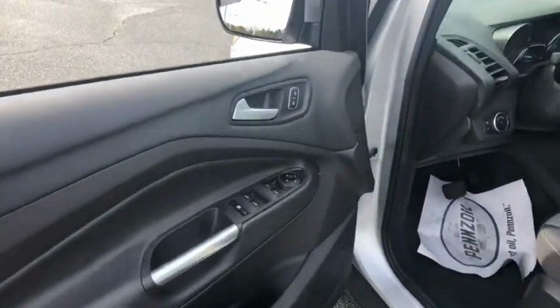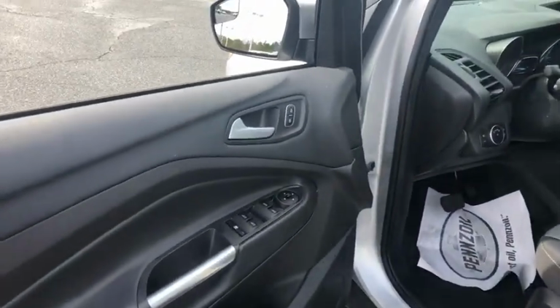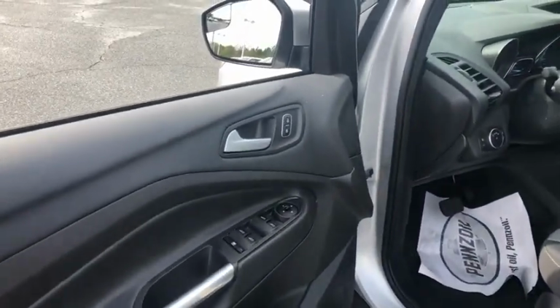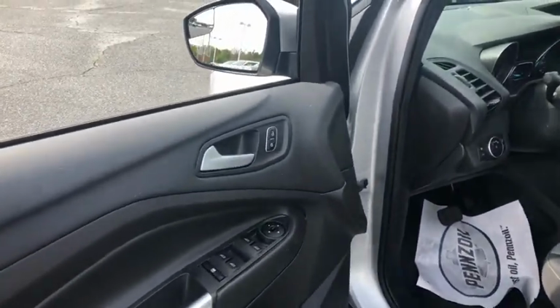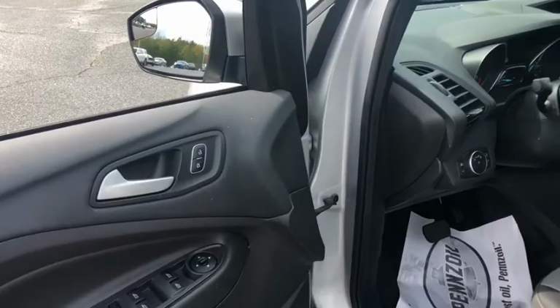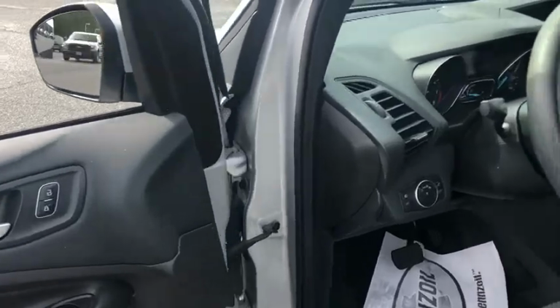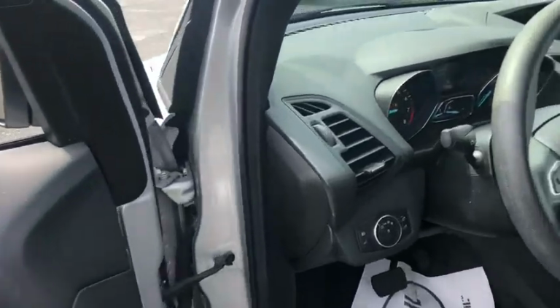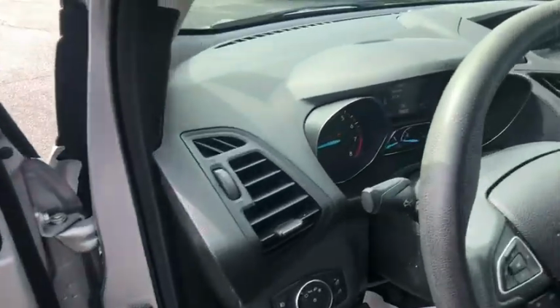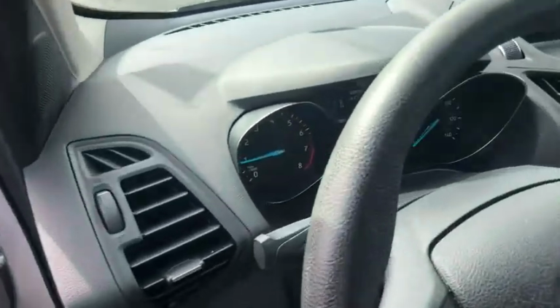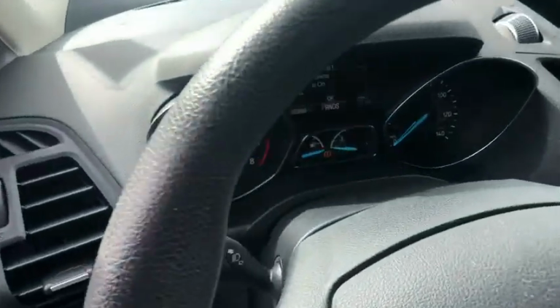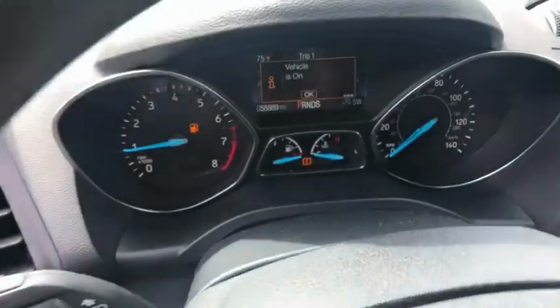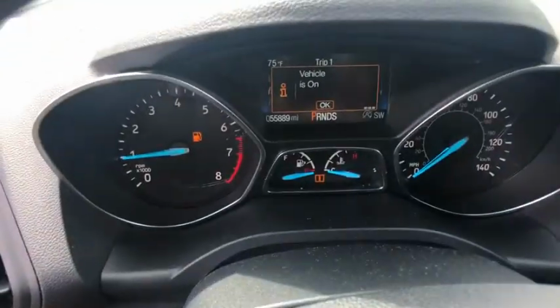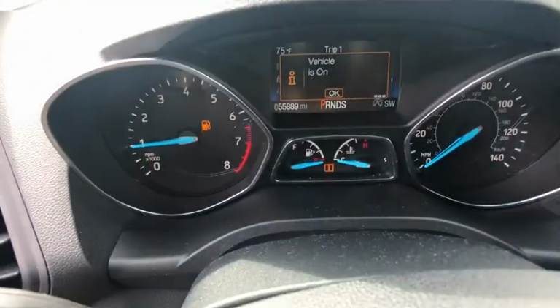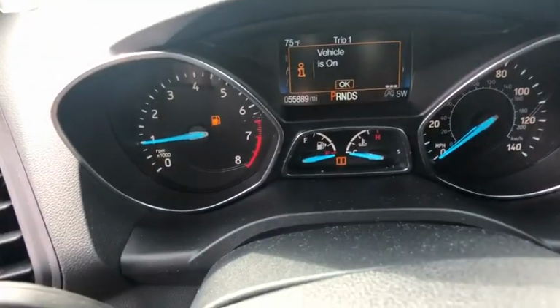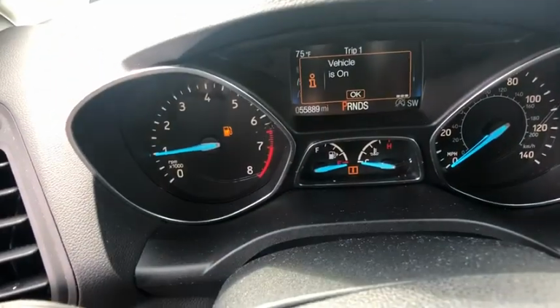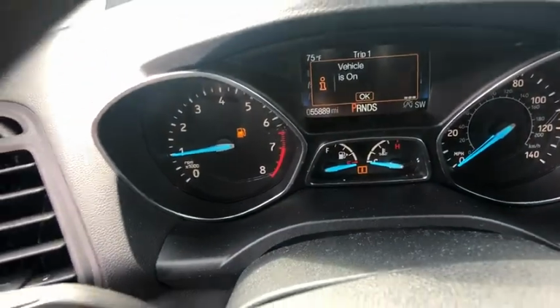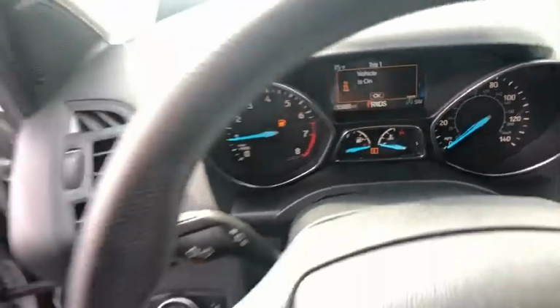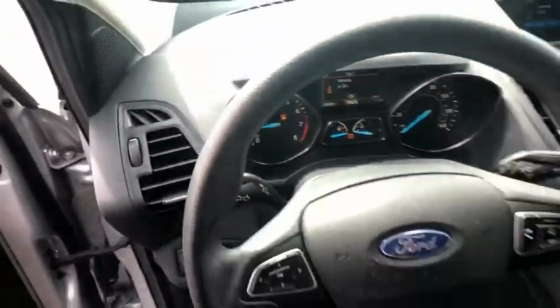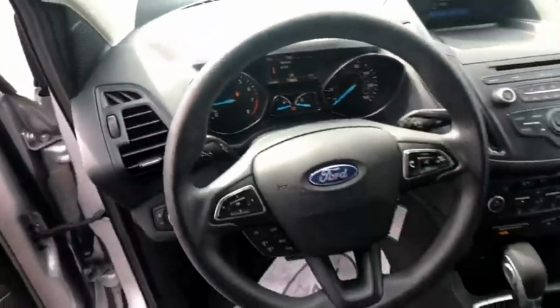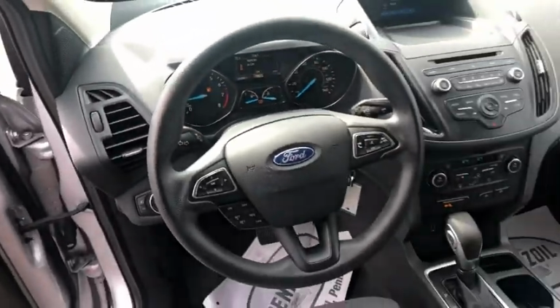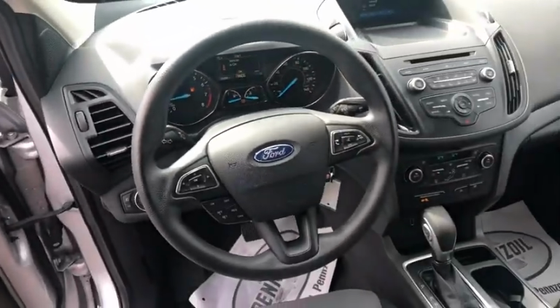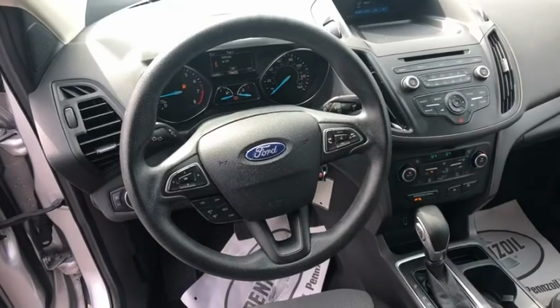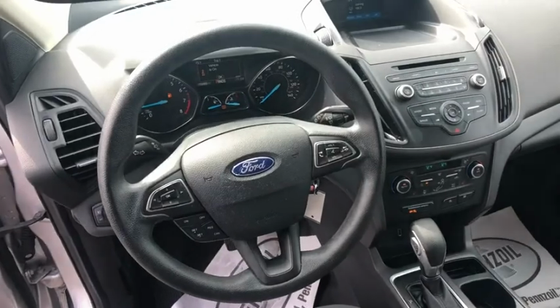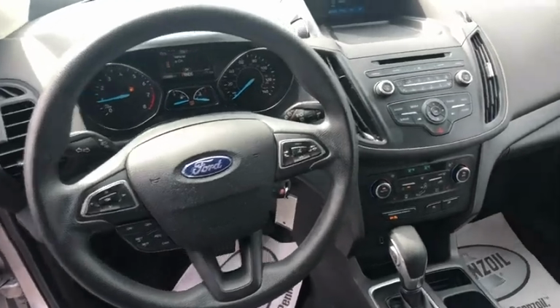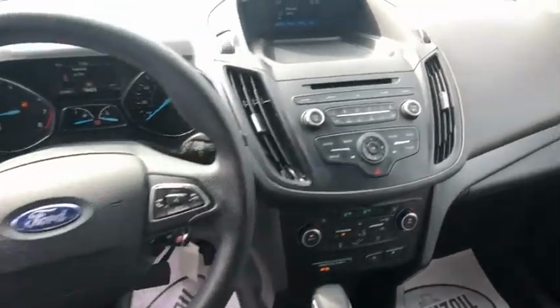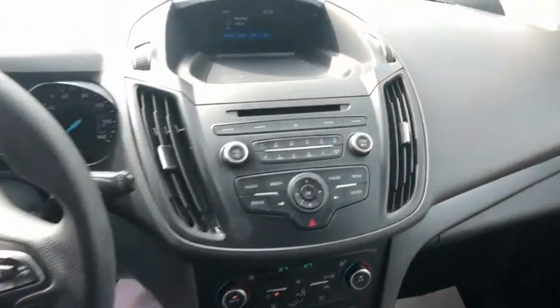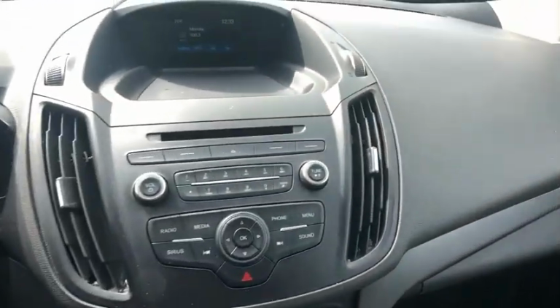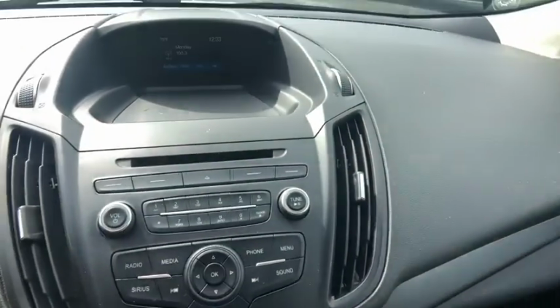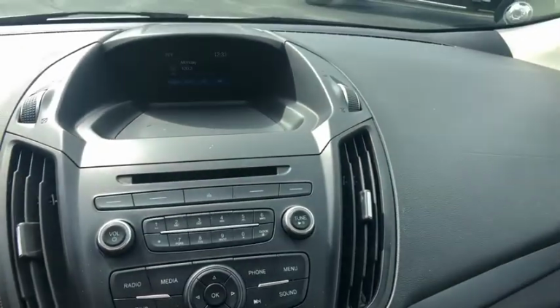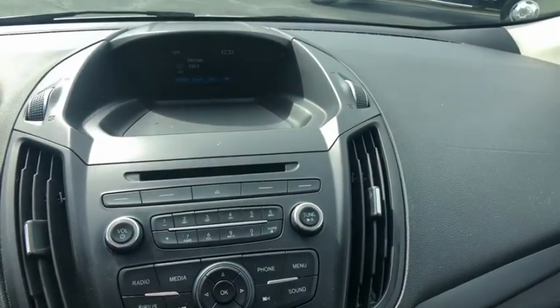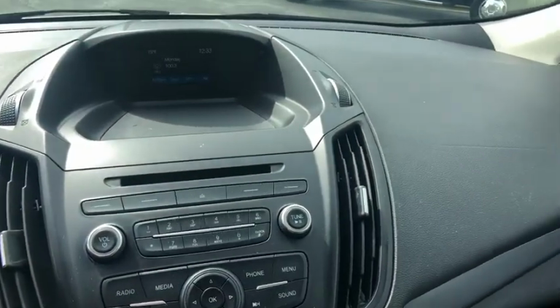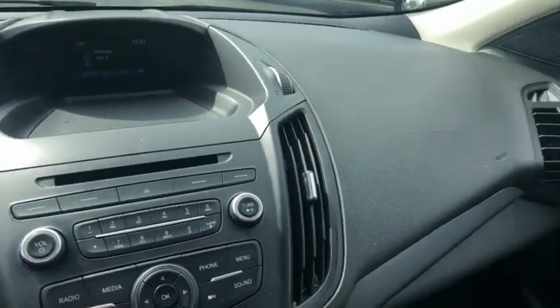CD player, compass, security system, panic alarm, remote keyless entry, tachometer, overhead console, brake assist, power driver's seat, rear window wiper.